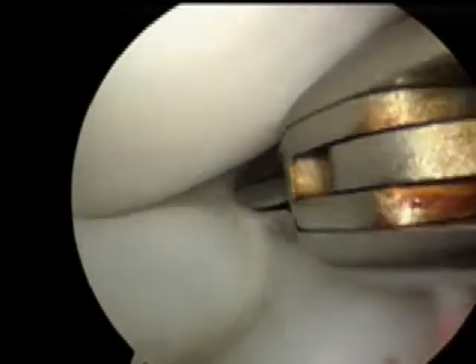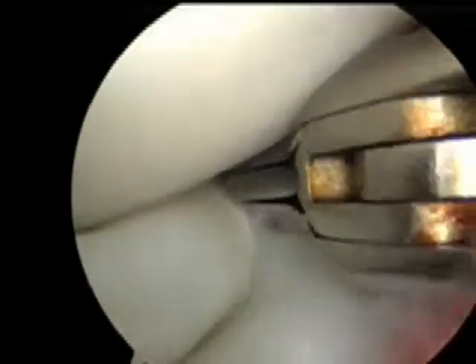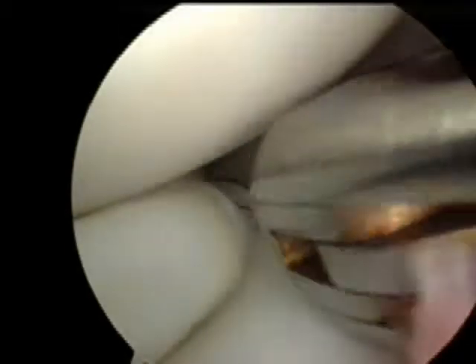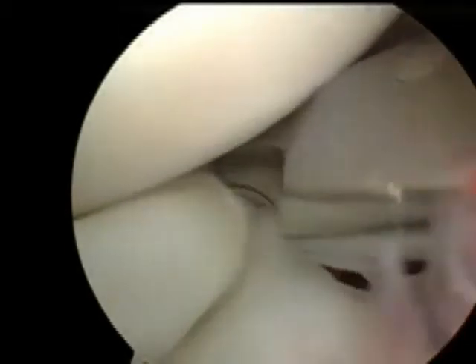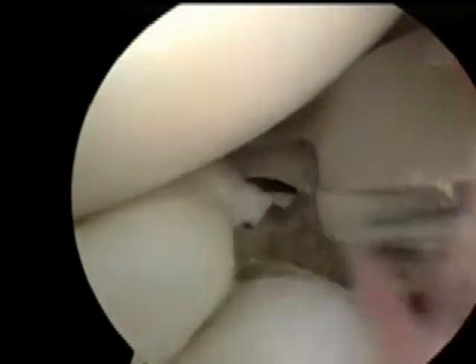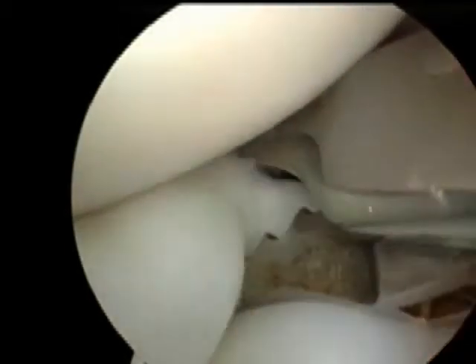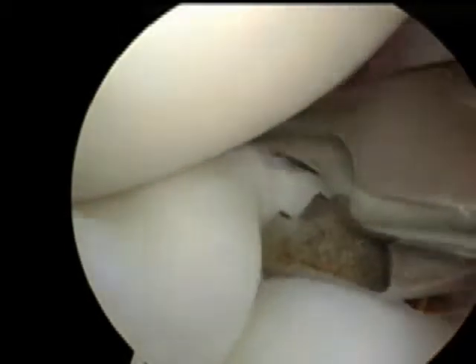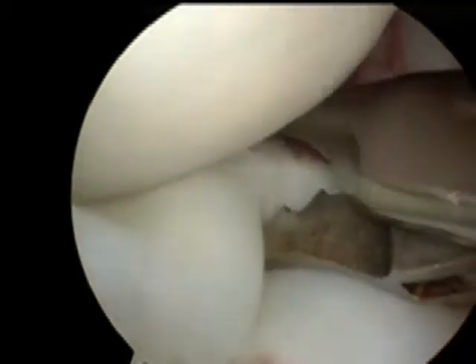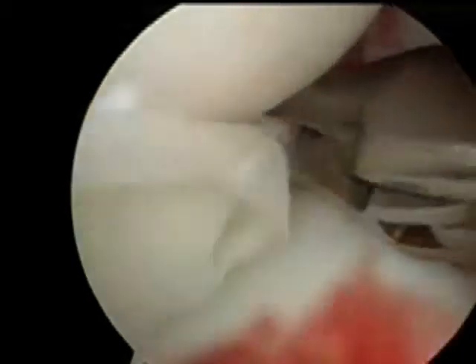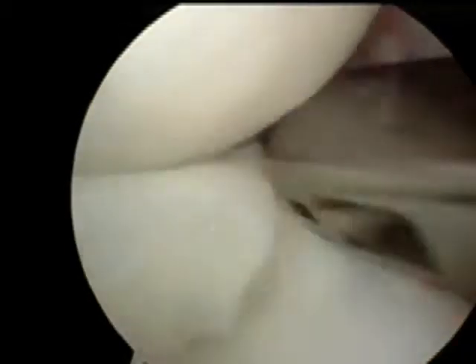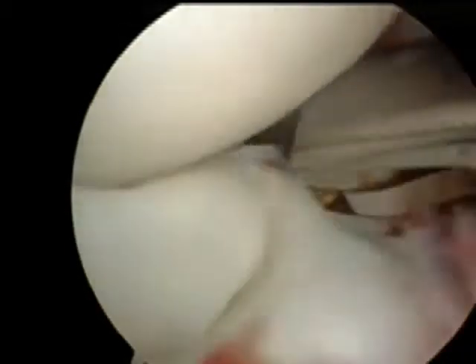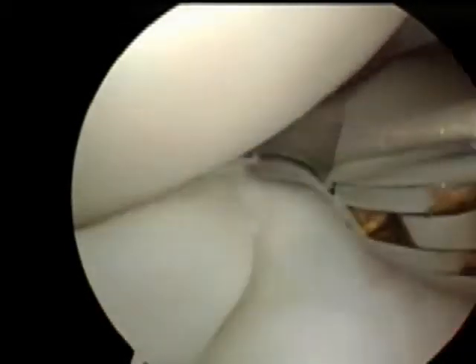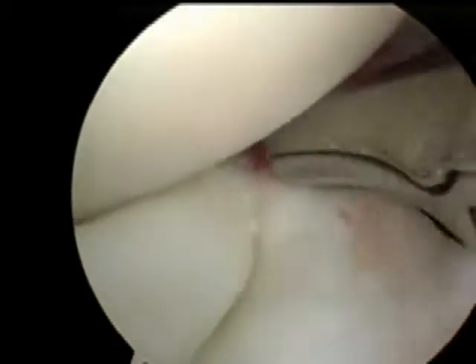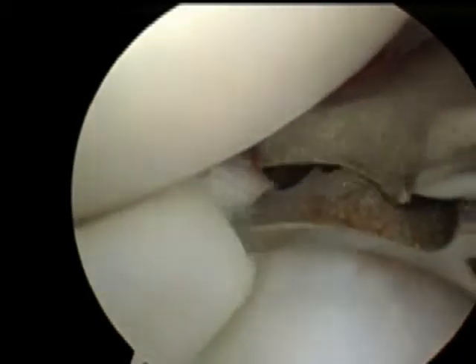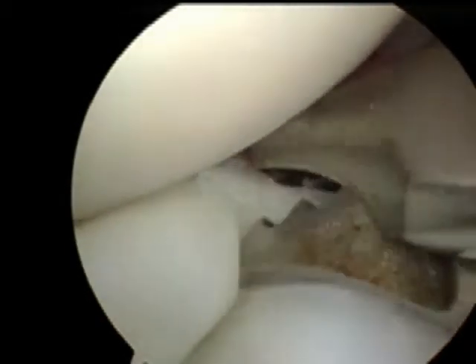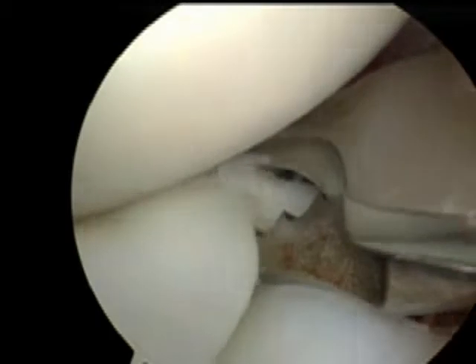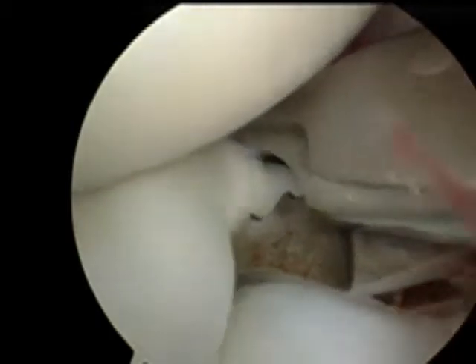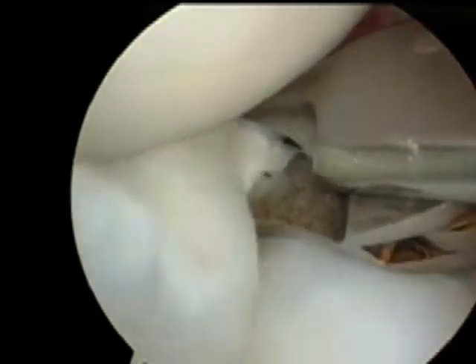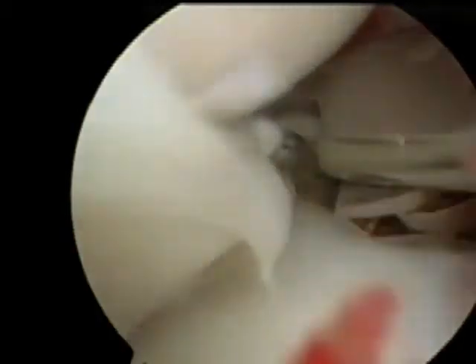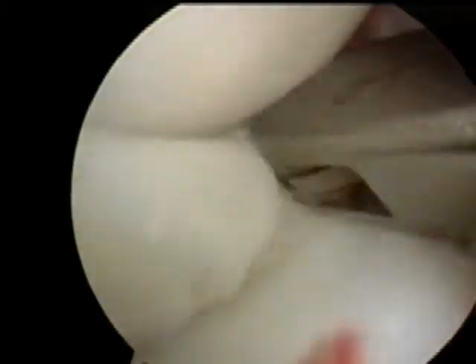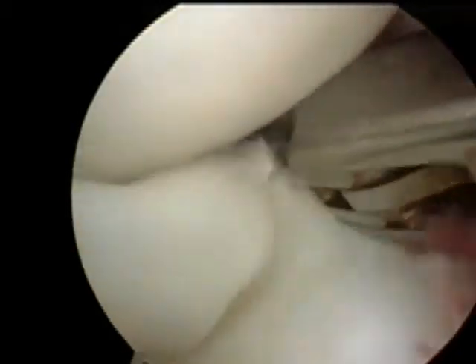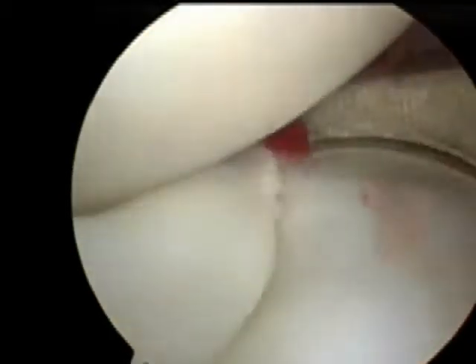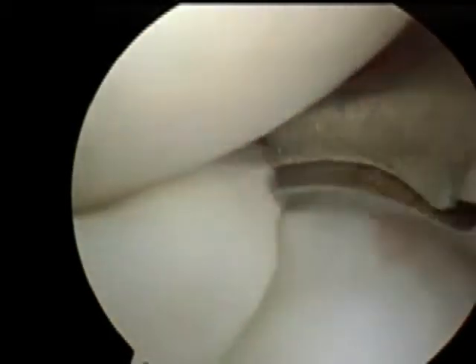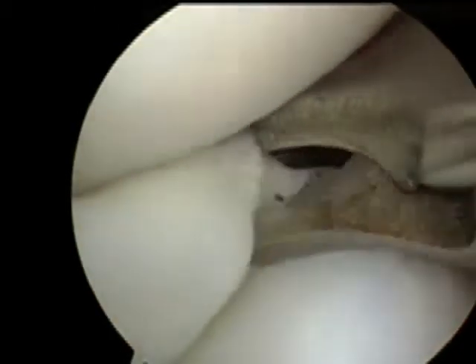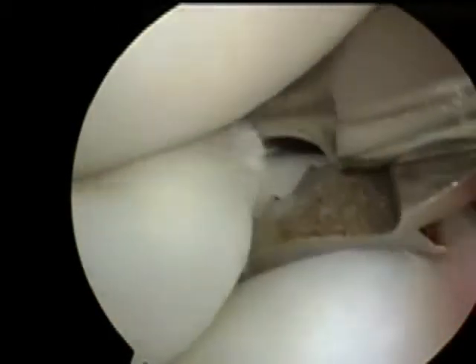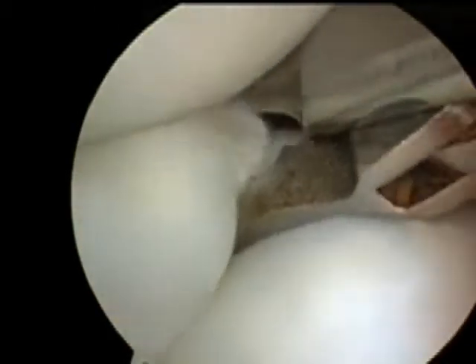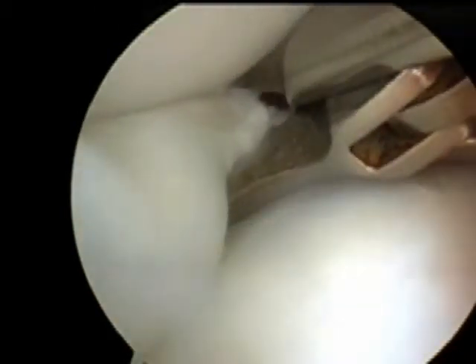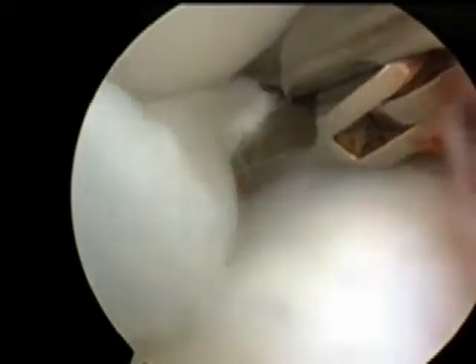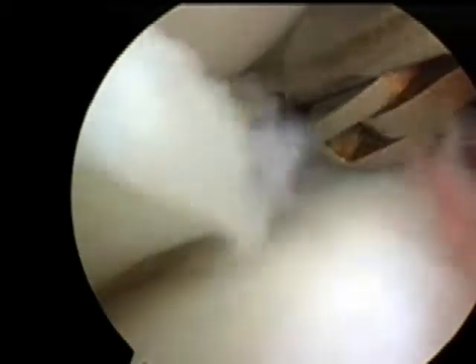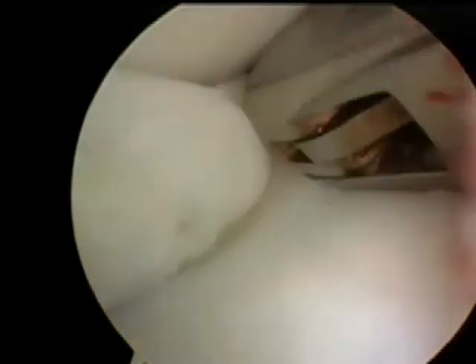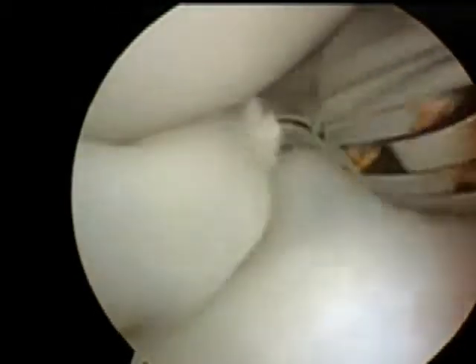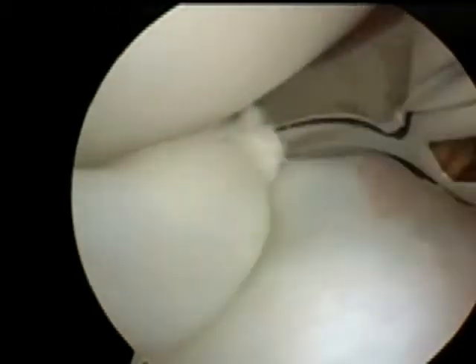It's a punch, or kind of works like a scissor, as we detach the most medial aspect of this meniscal tear.